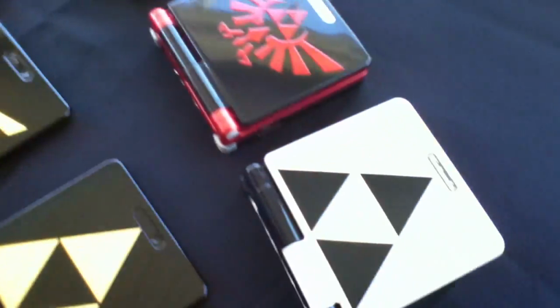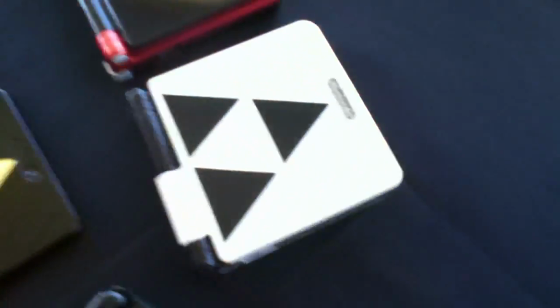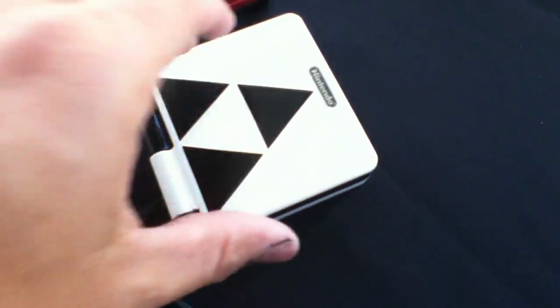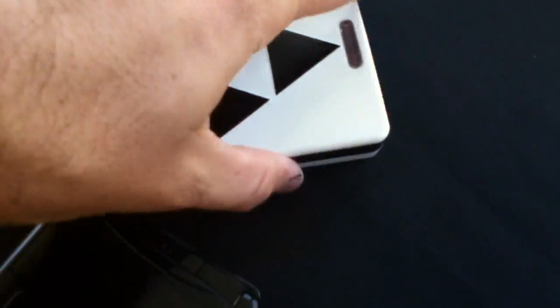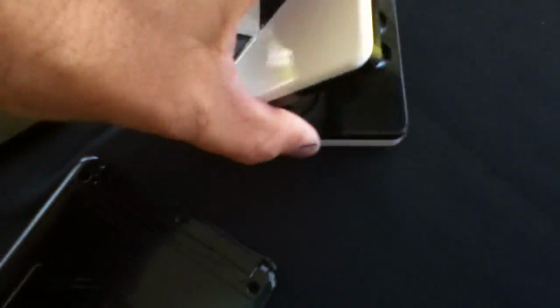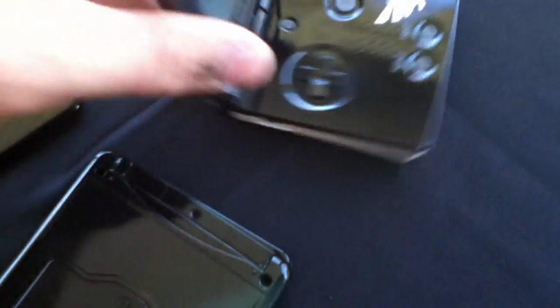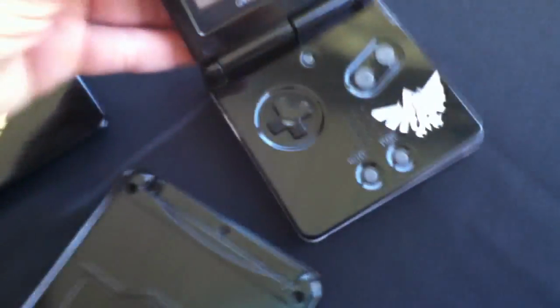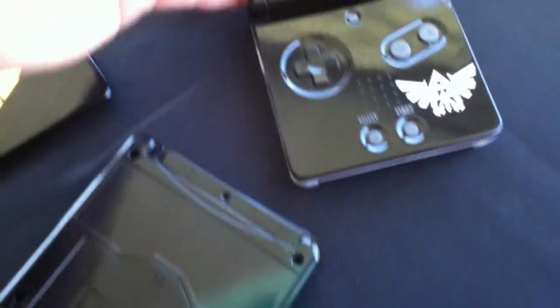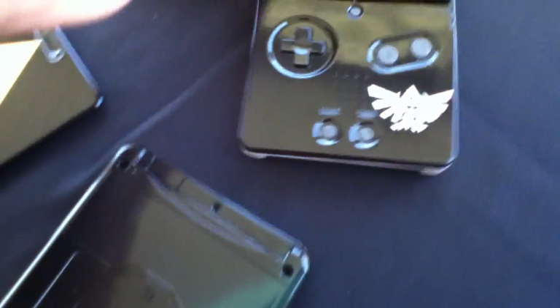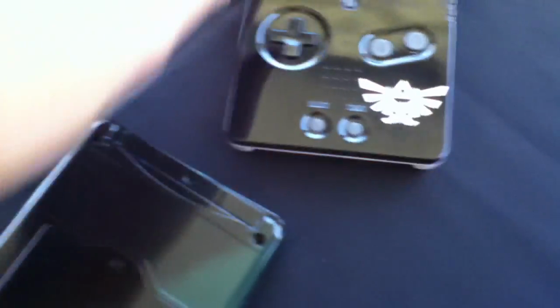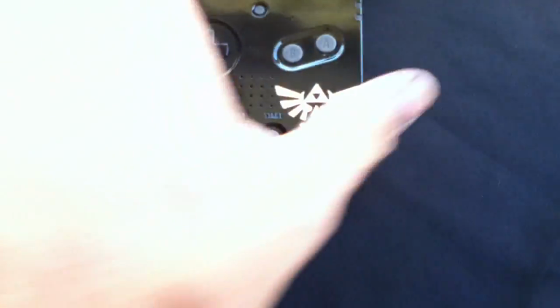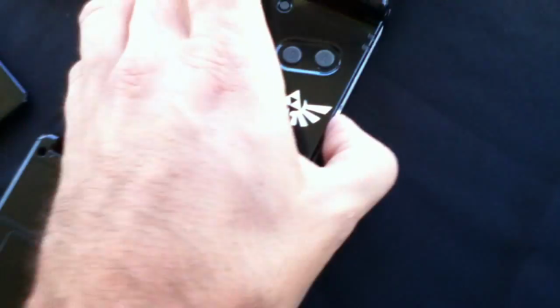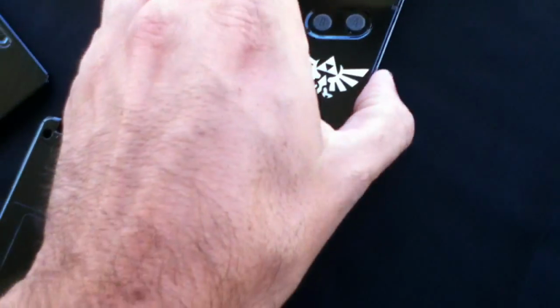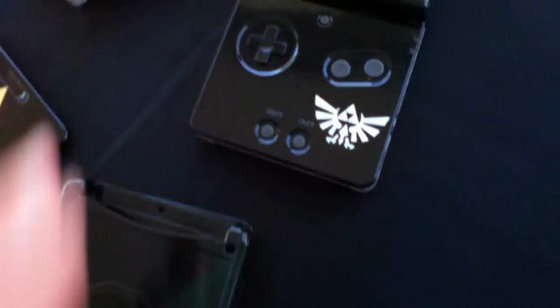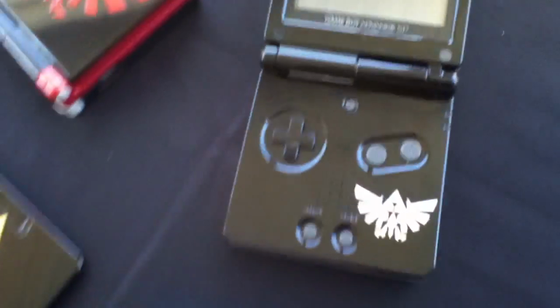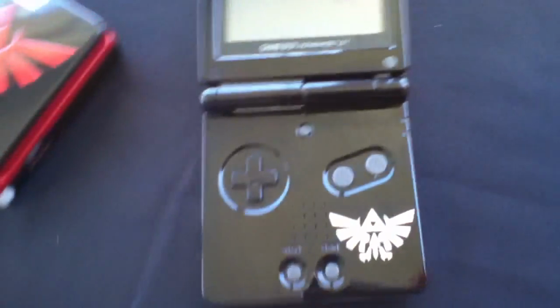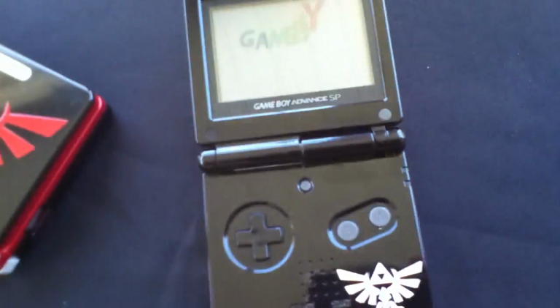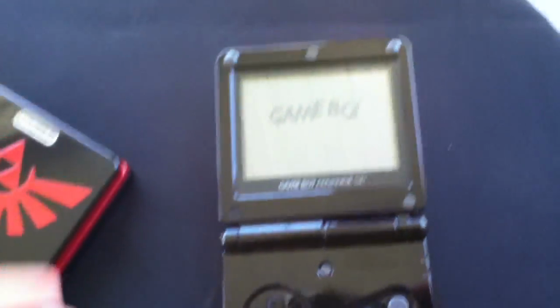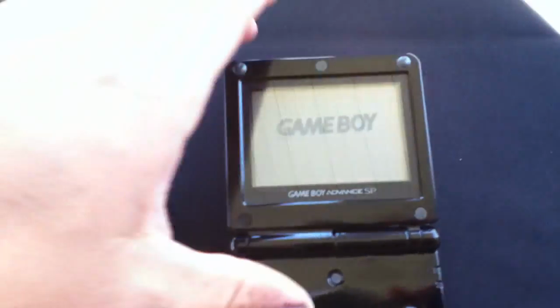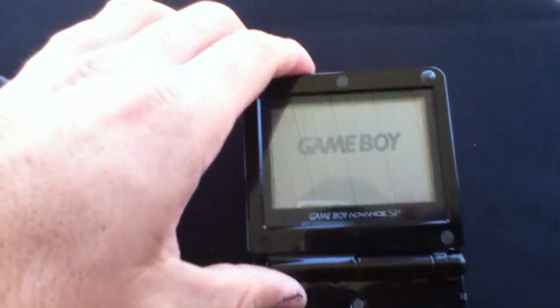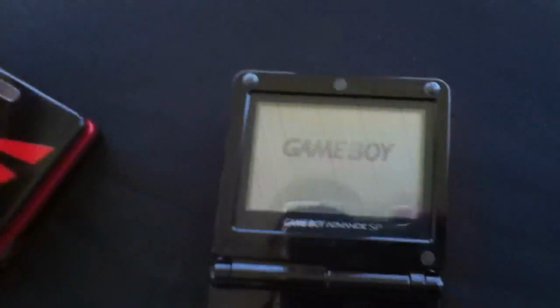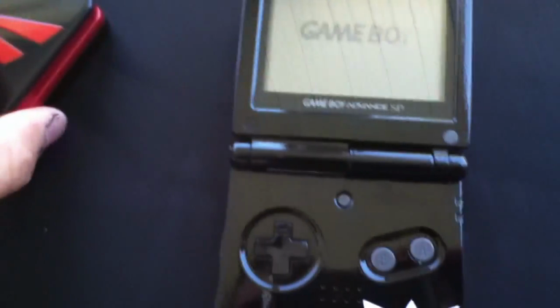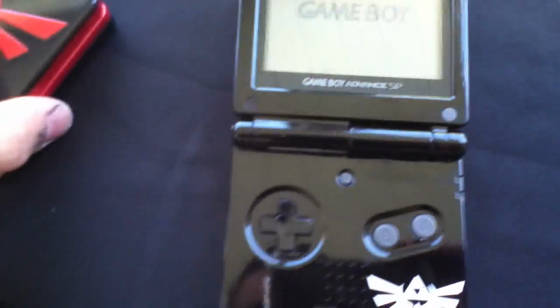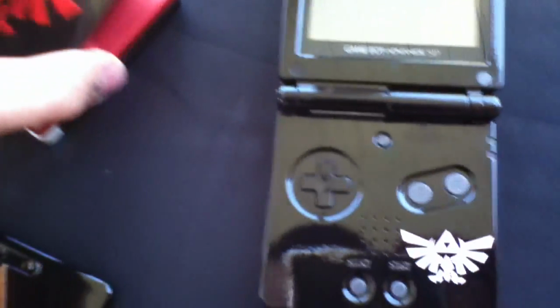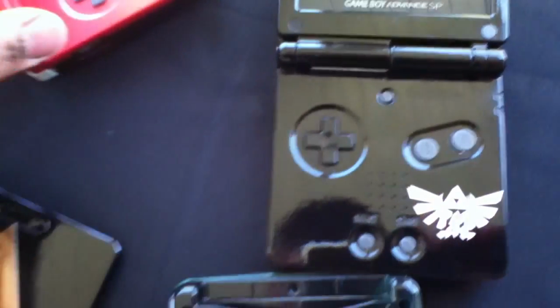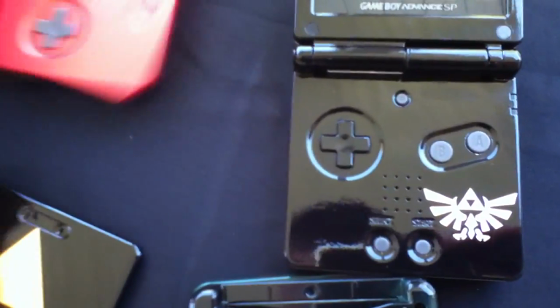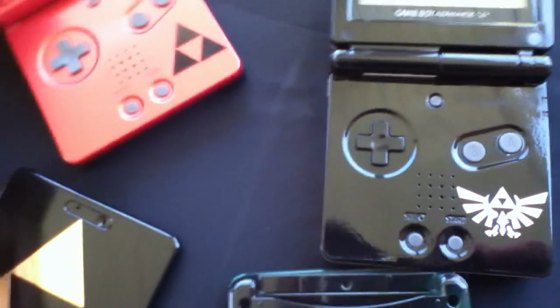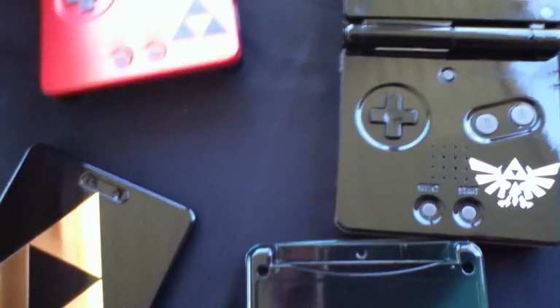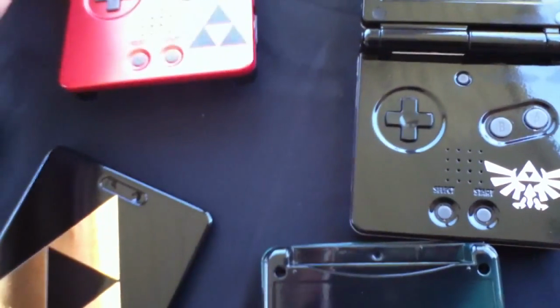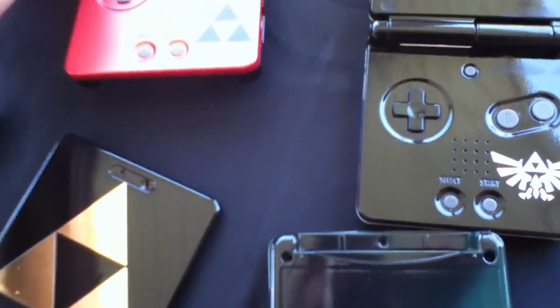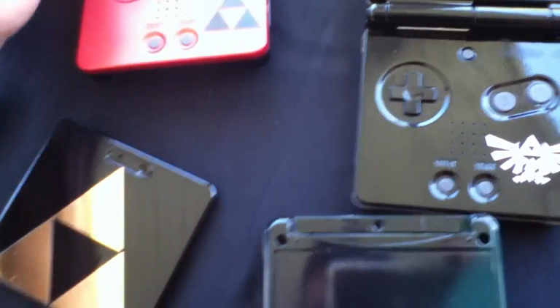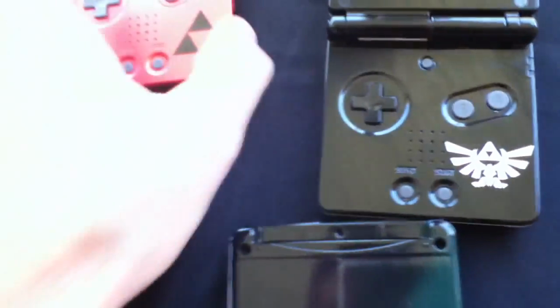Here are the completed ones that I'm selling on eBay right now. These are all the bright screen AGS-101 models.